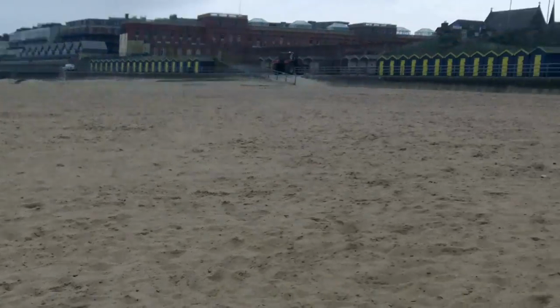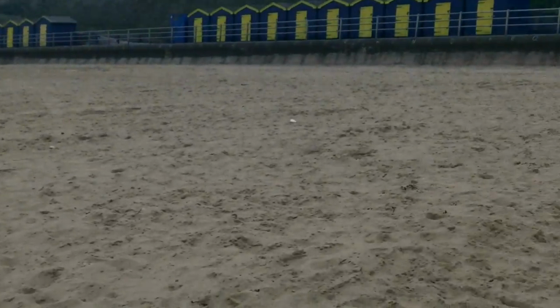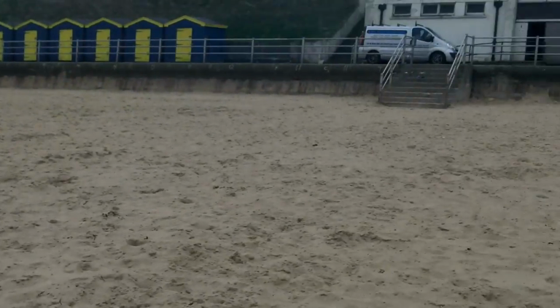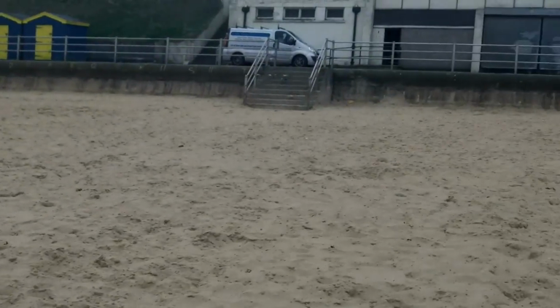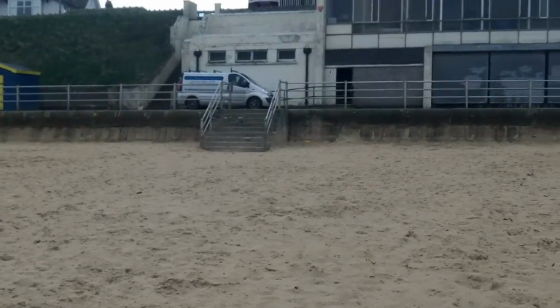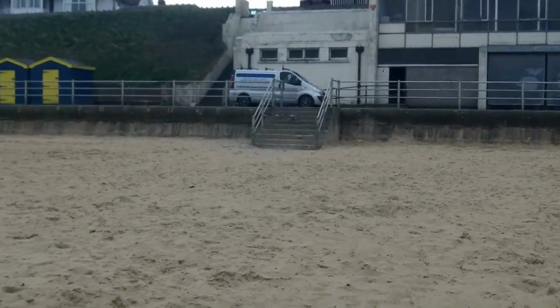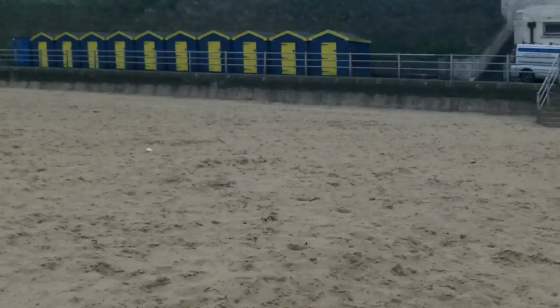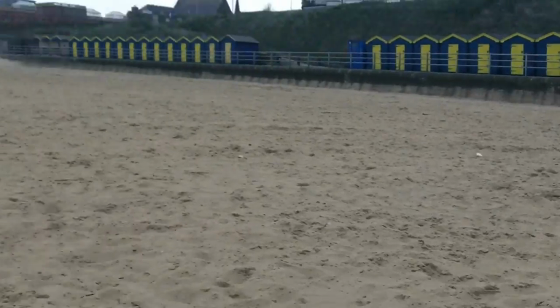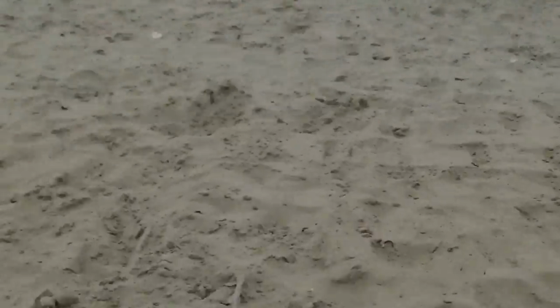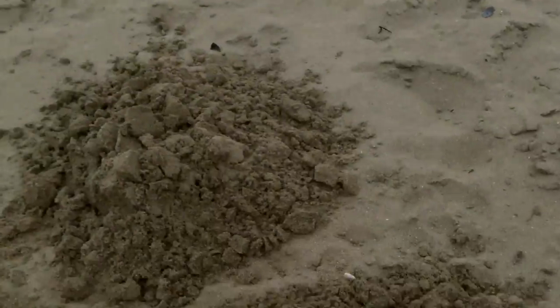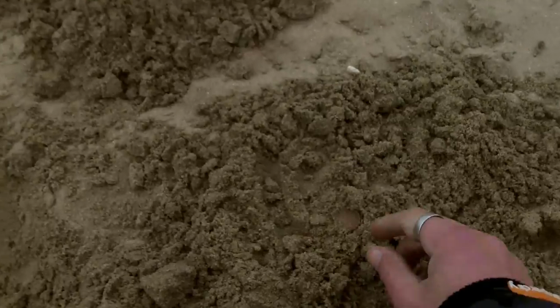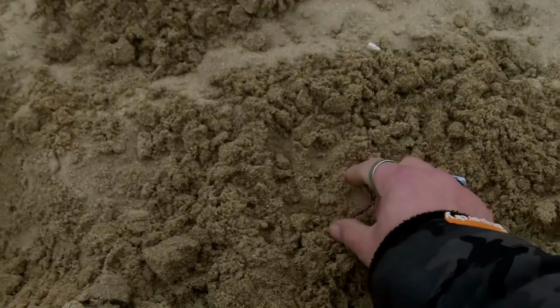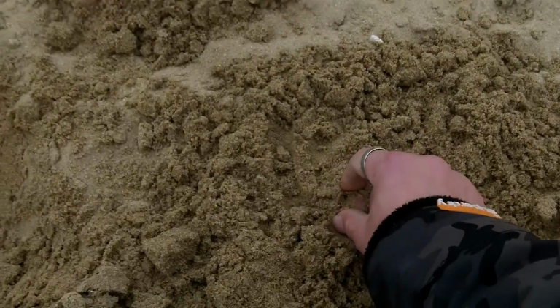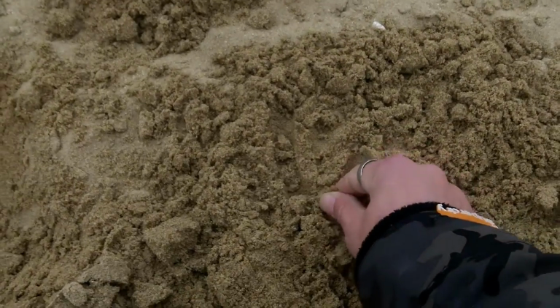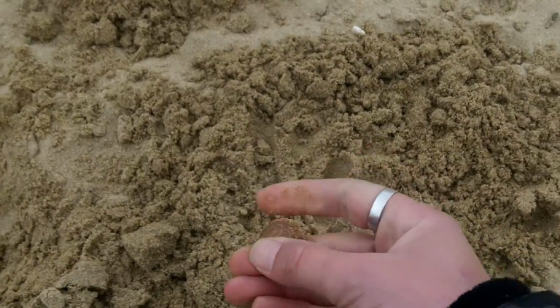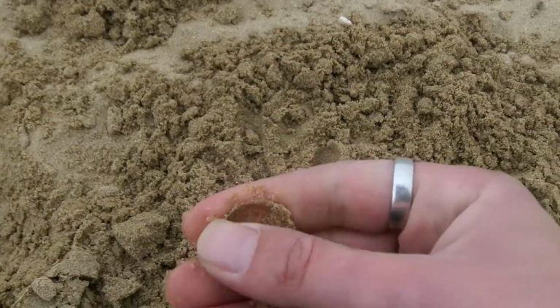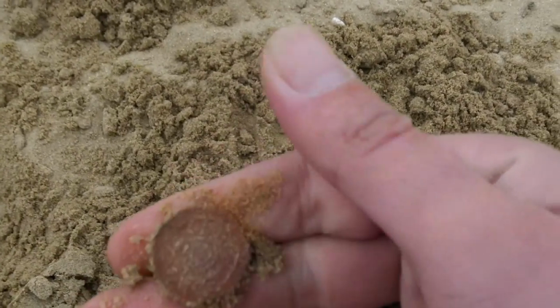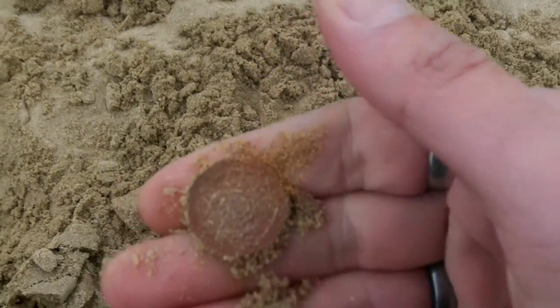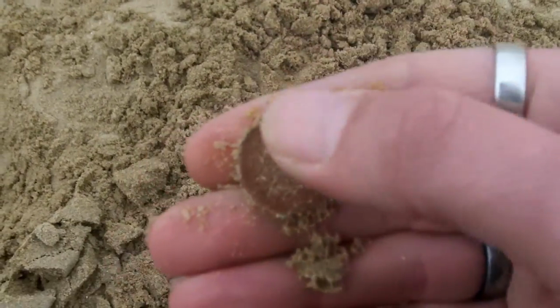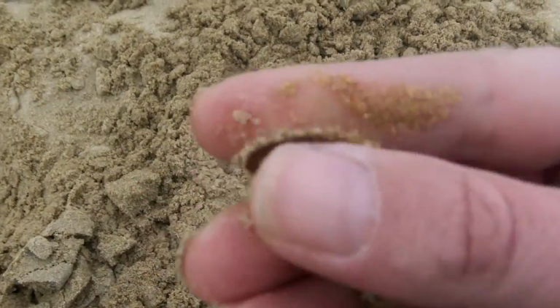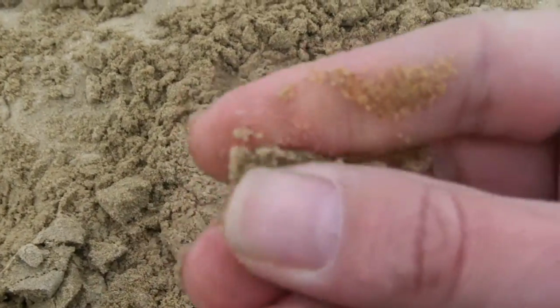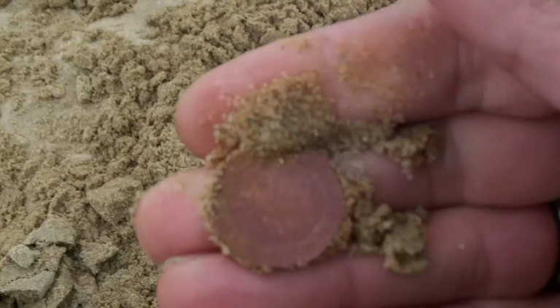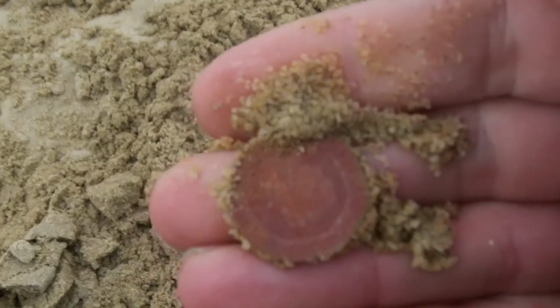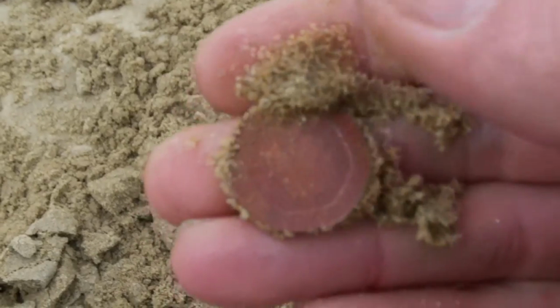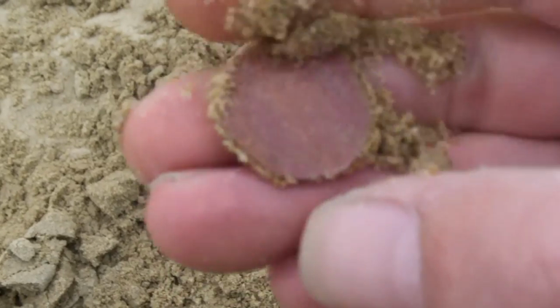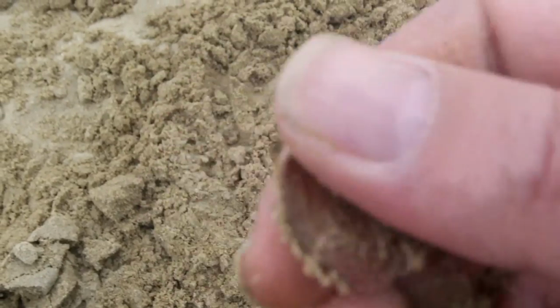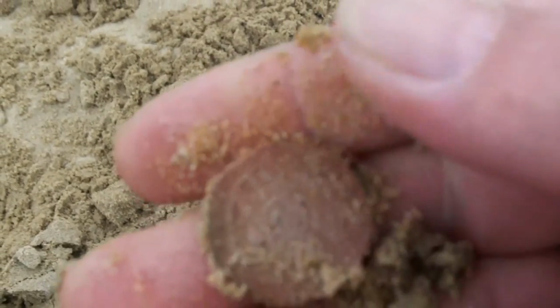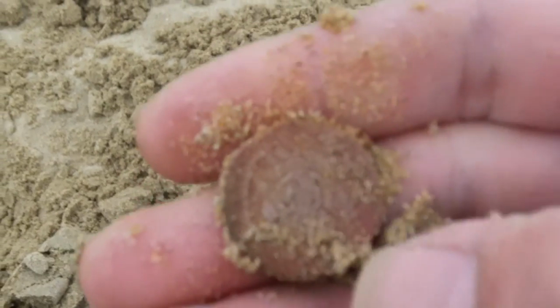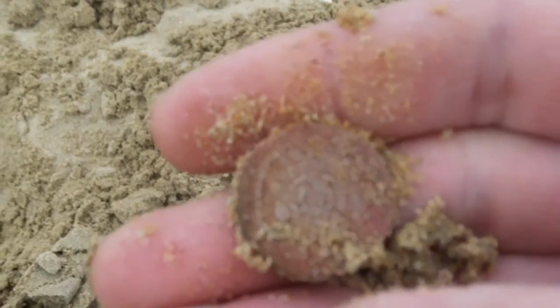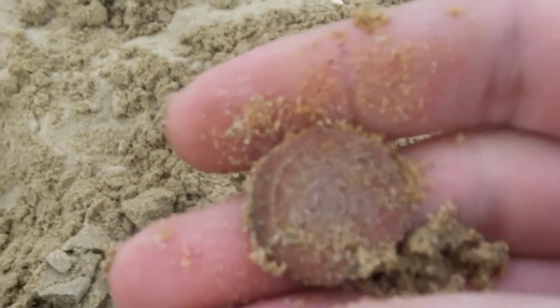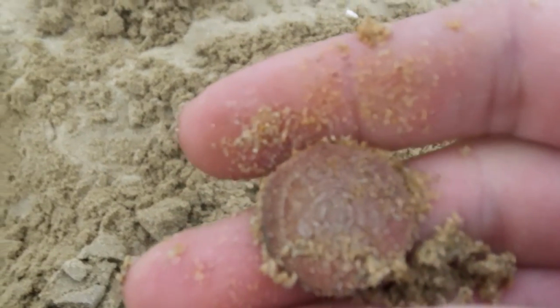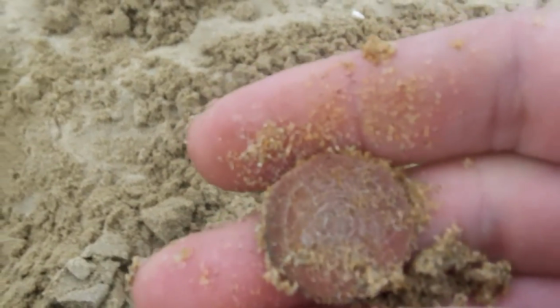I've walked just down those steps and we have a 20p - that's my first signal. I wasn't even going to do the dry sand, but I might just continue for a little while doing the dry.